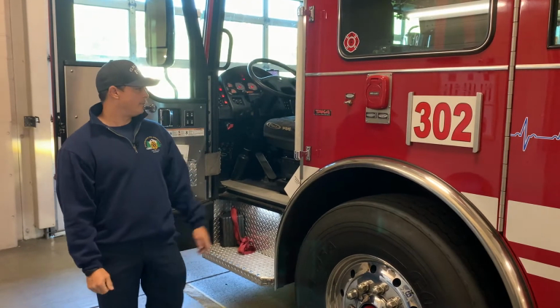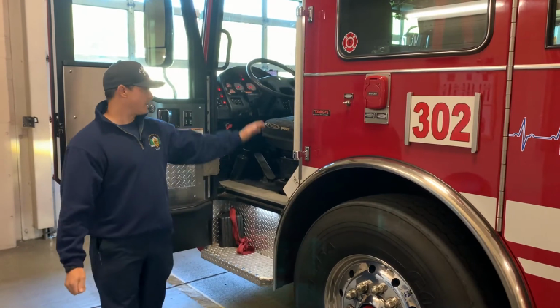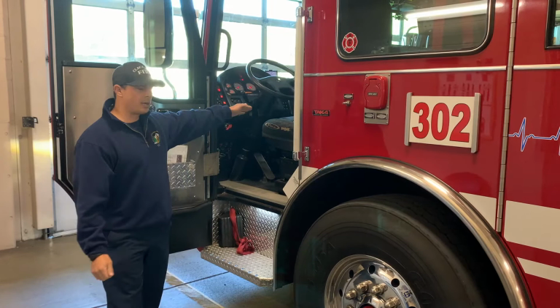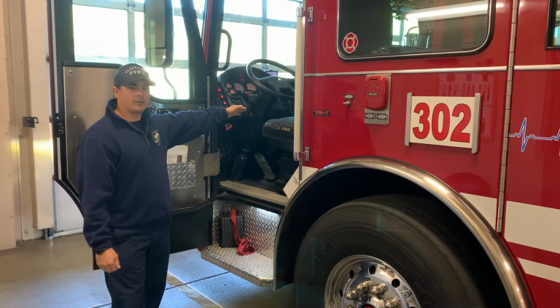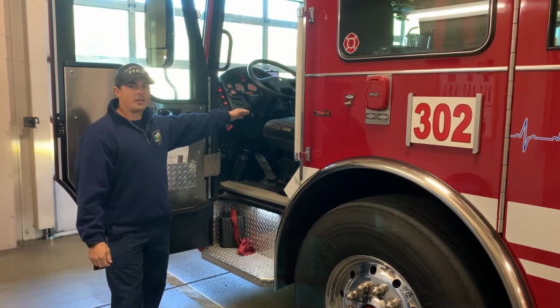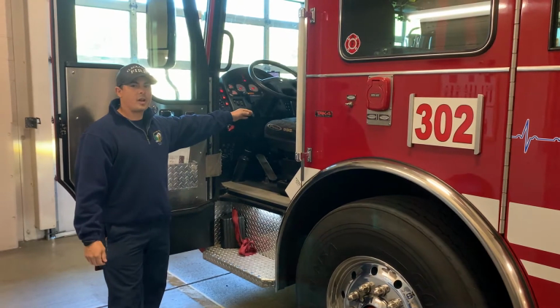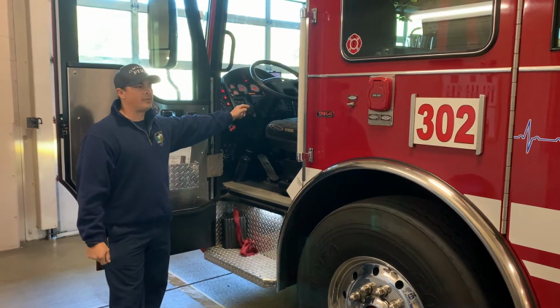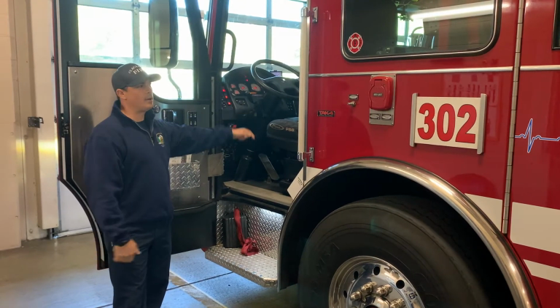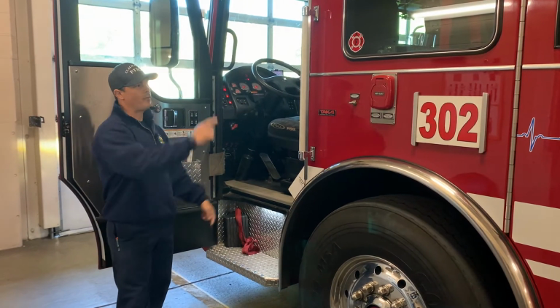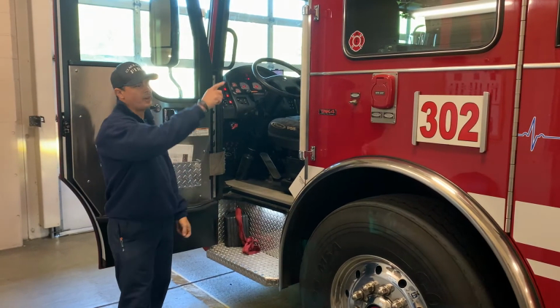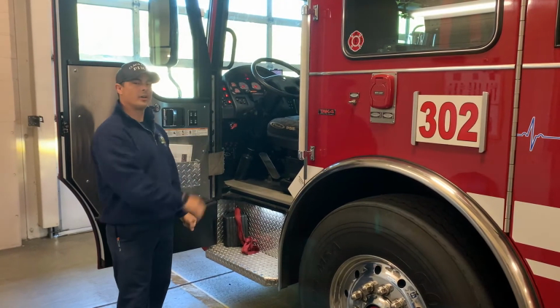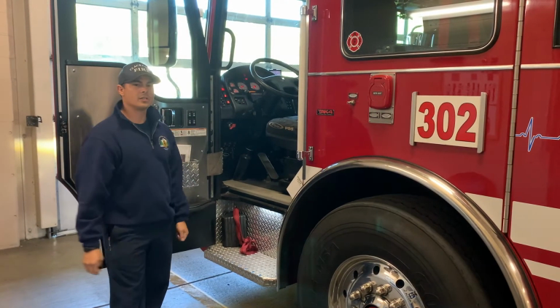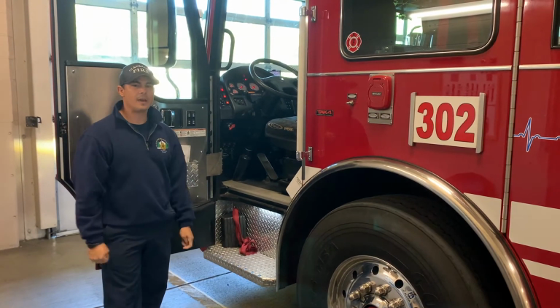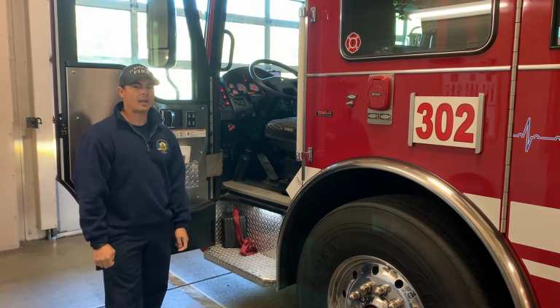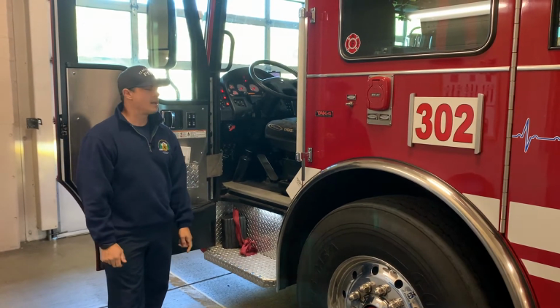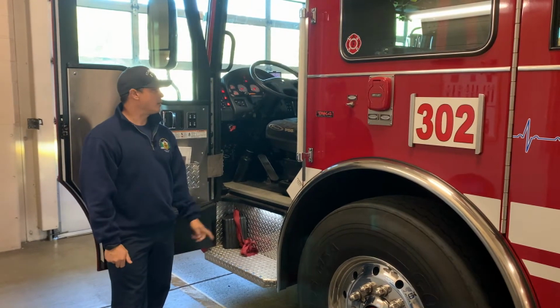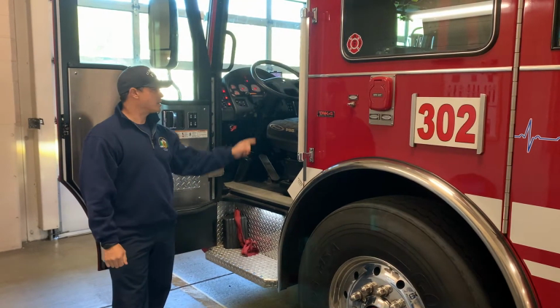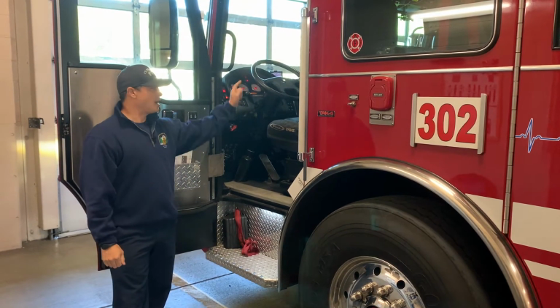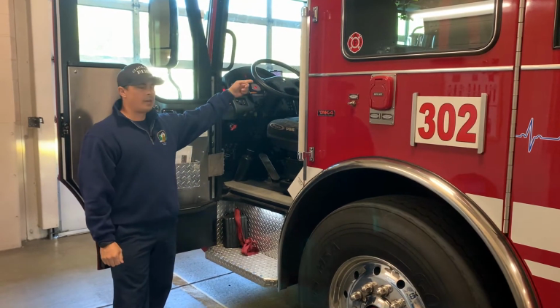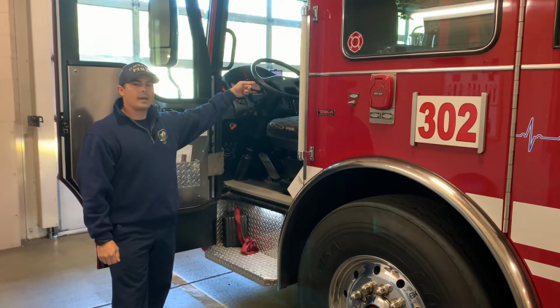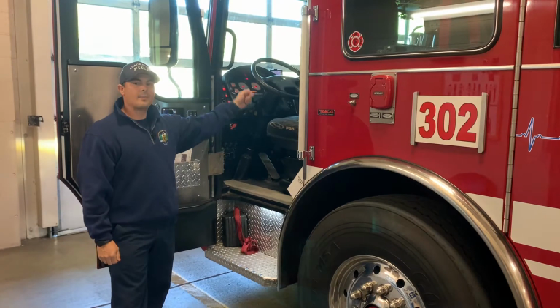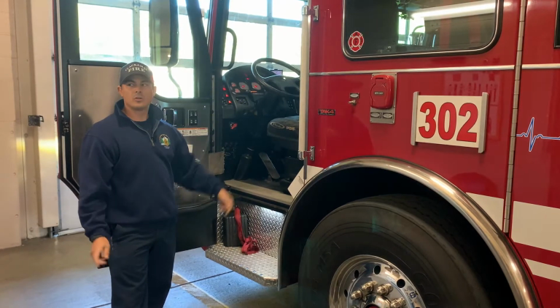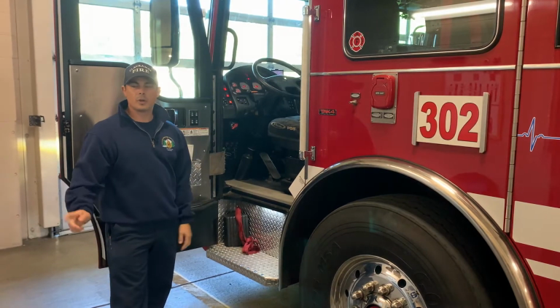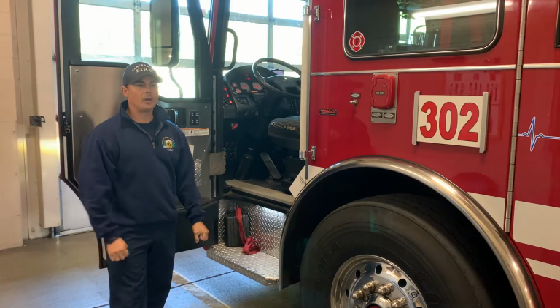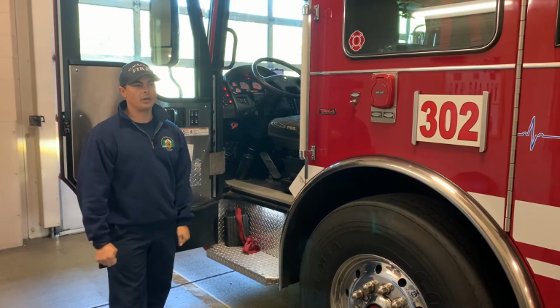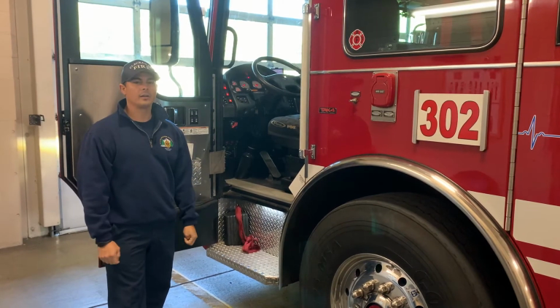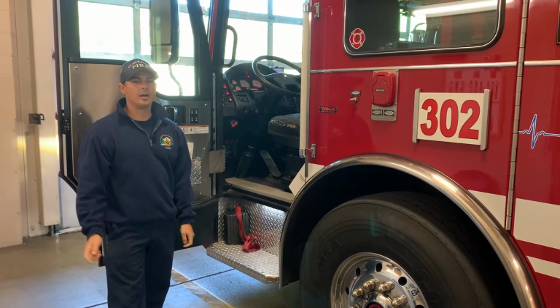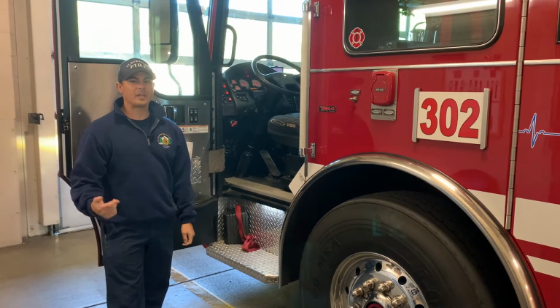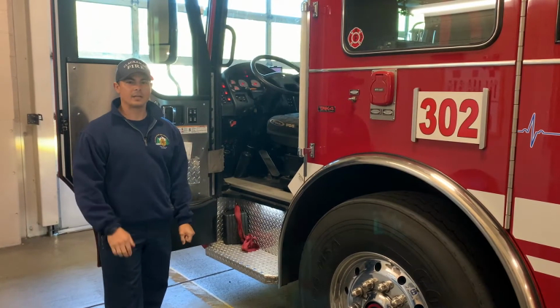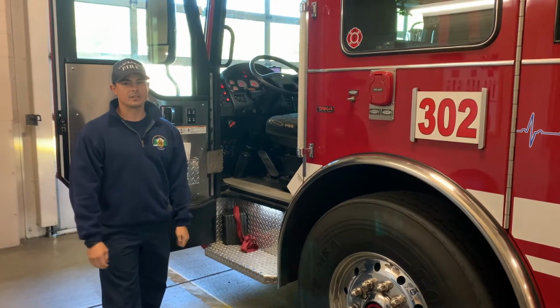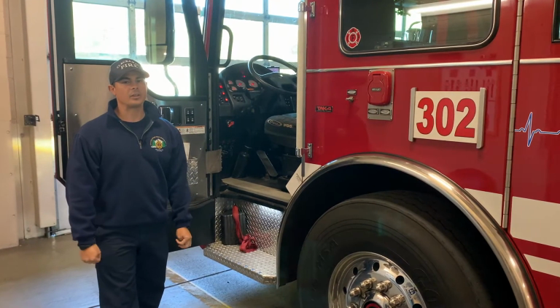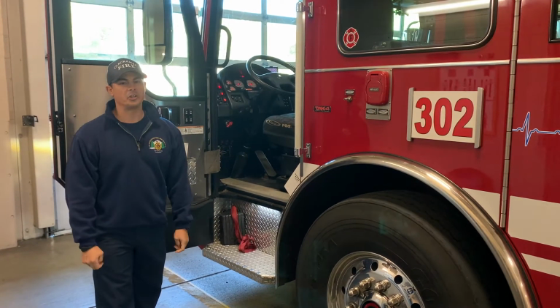I sit here, I drive. We have one firefighter that sits in the back and we also have a captain who you probably met earlier. He kind of tells us everything to do.